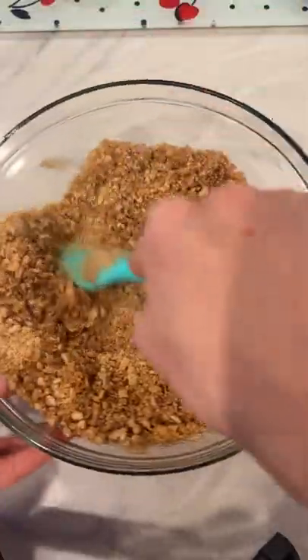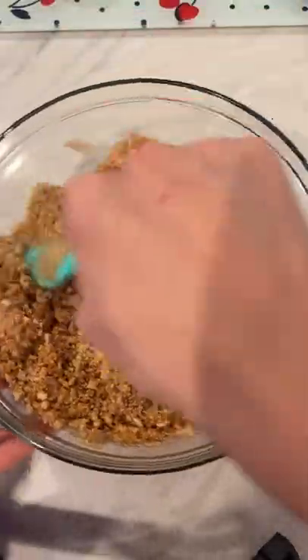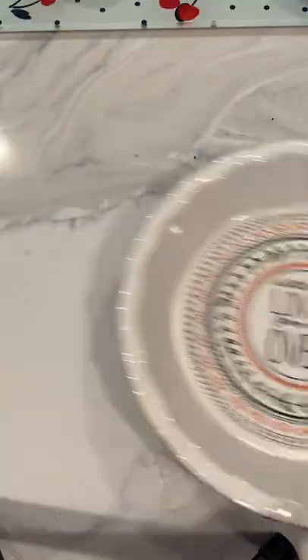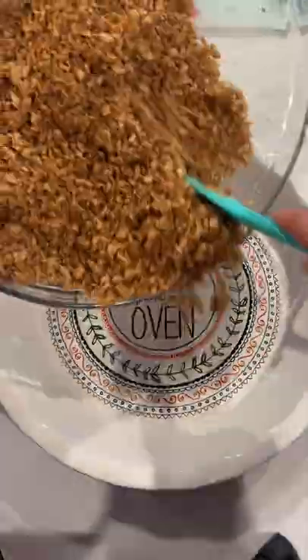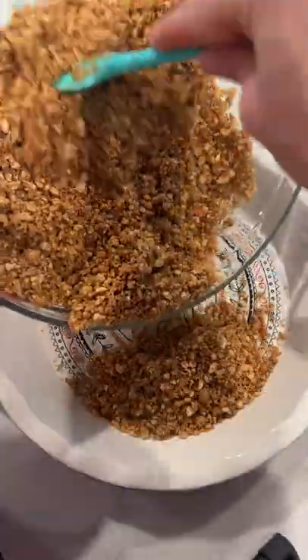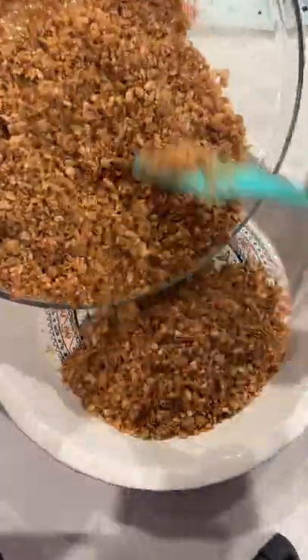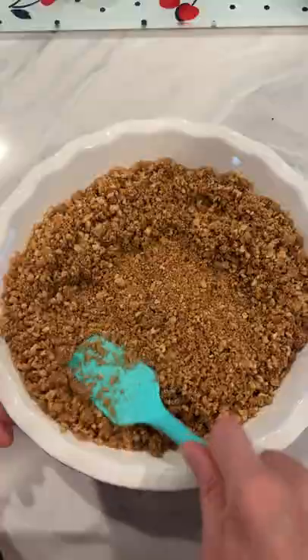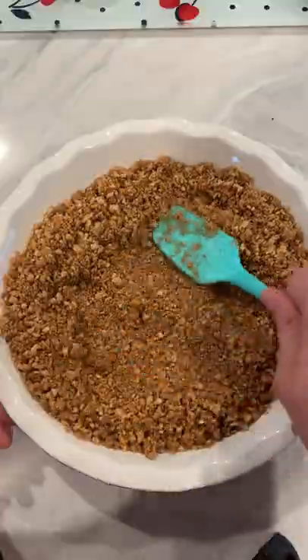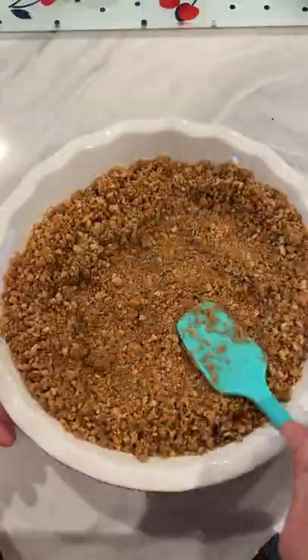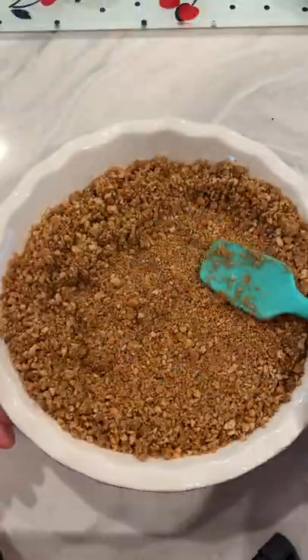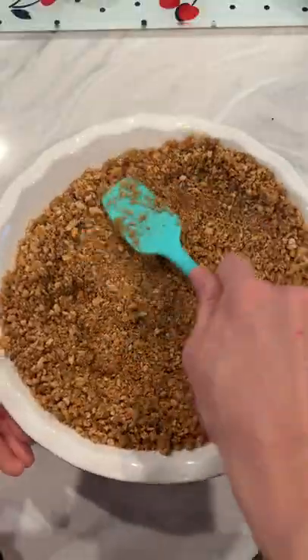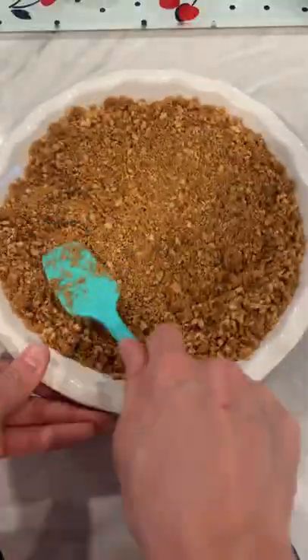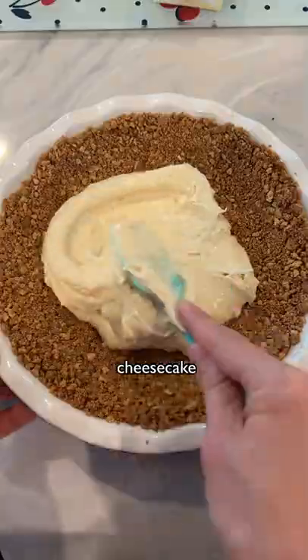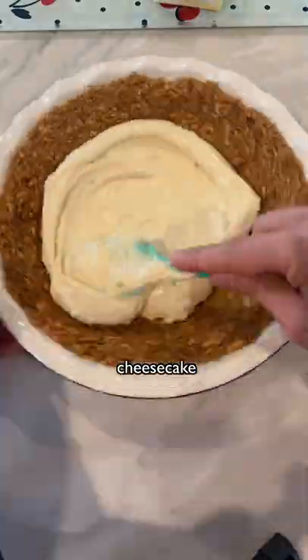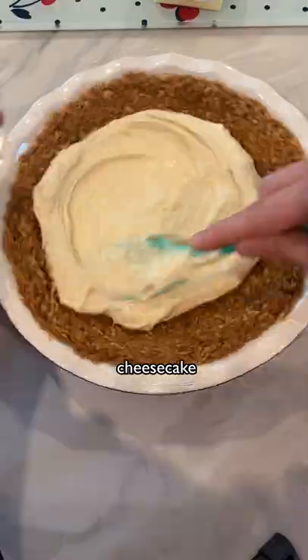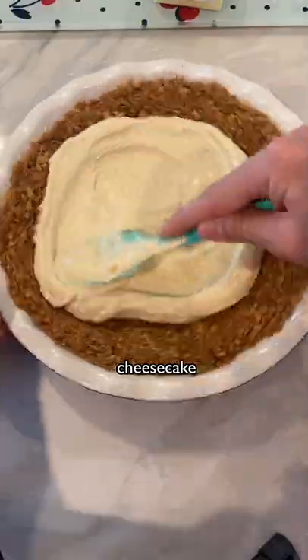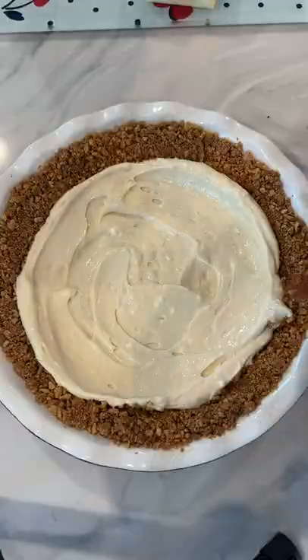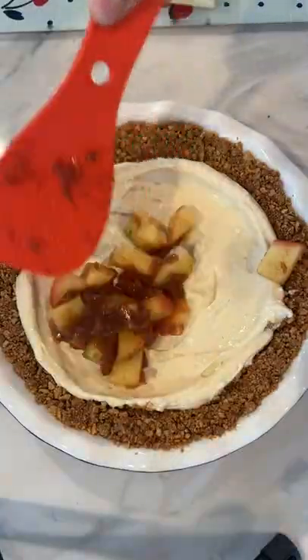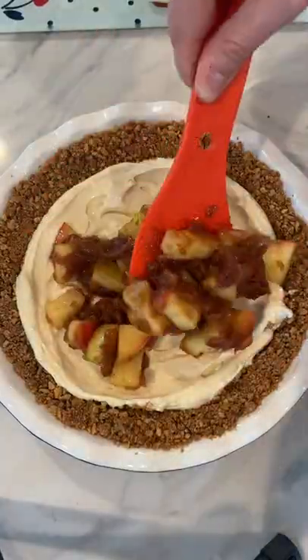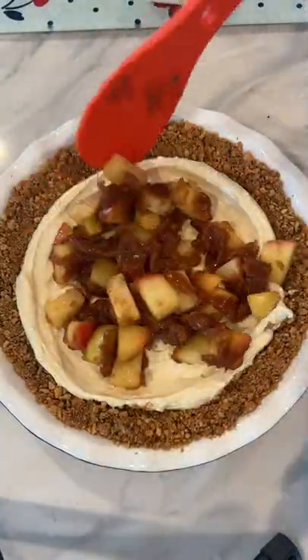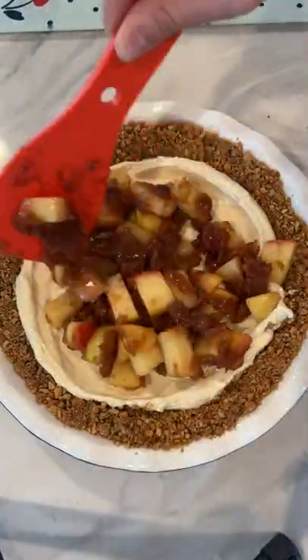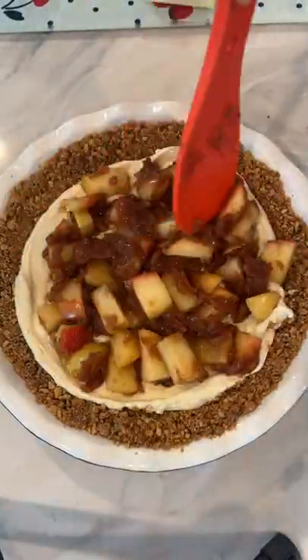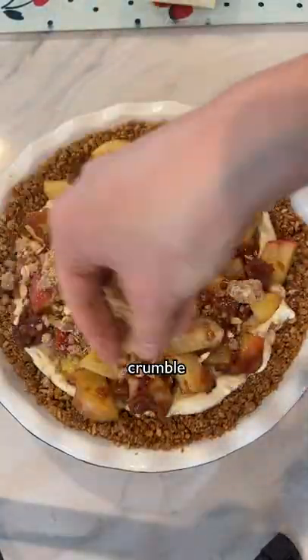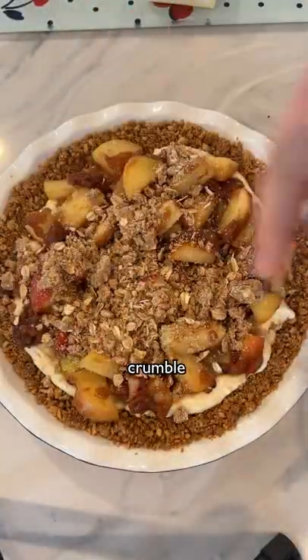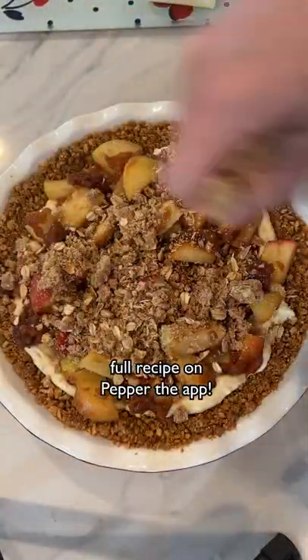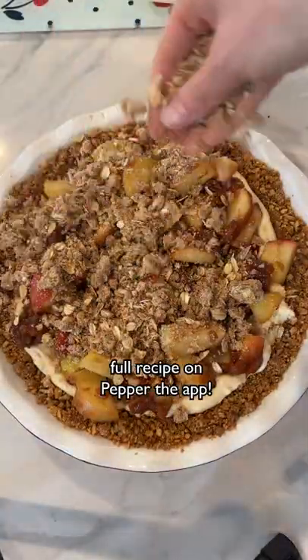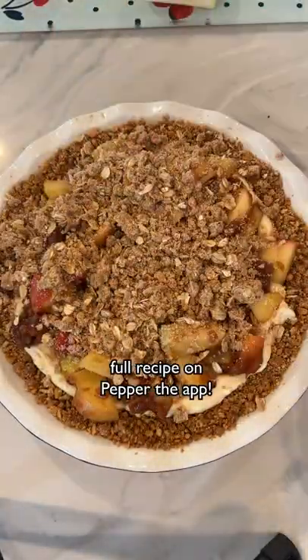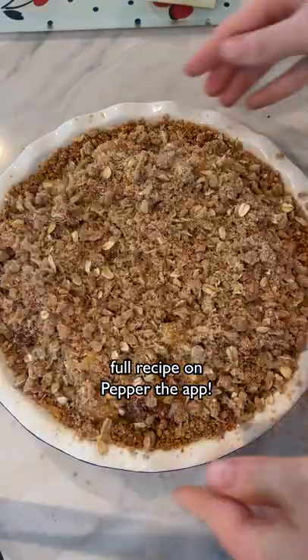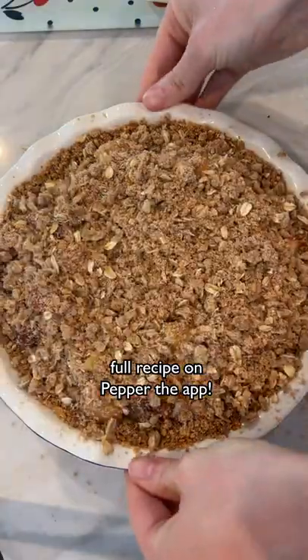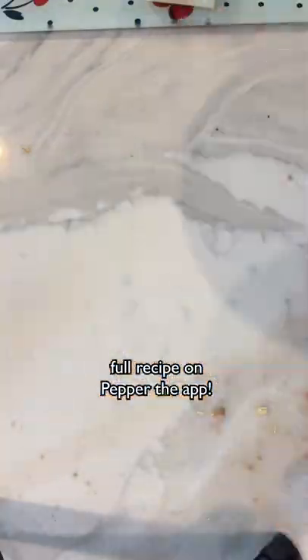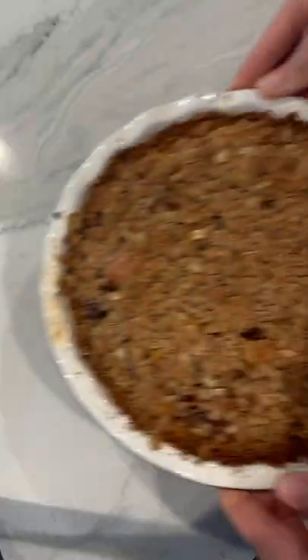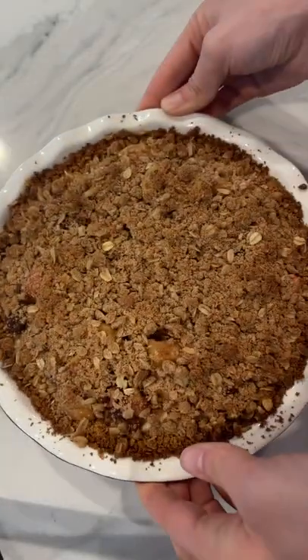This might look complicated, but it's really not. It's basically just a graham cracker crust, the cheesecake layer, cinnamon apples, and then crumble on top. I posted the full recipe on the Pepper app to make it easy for you. So if you want that, download the app — it's free.